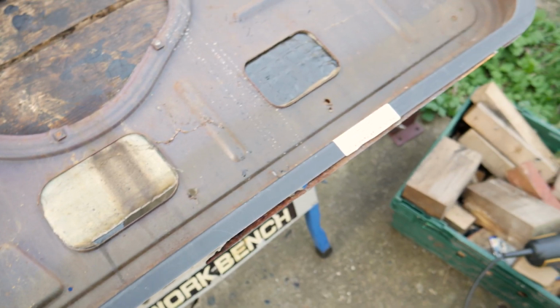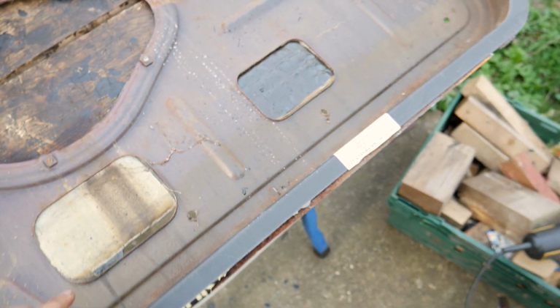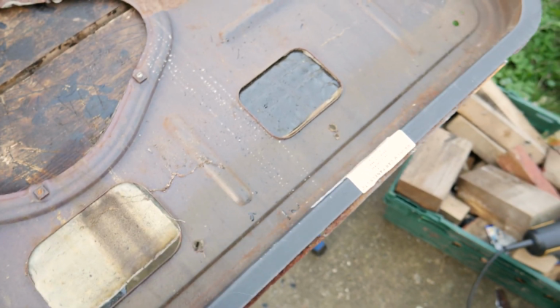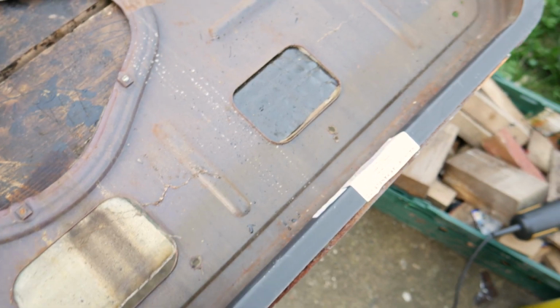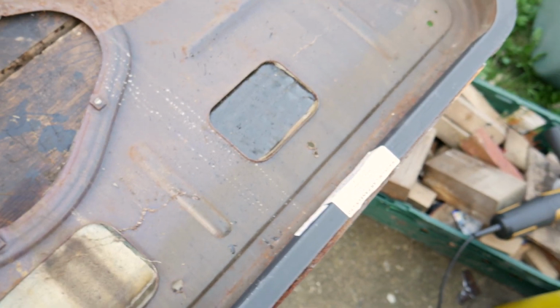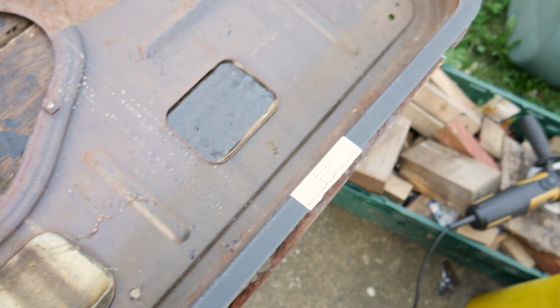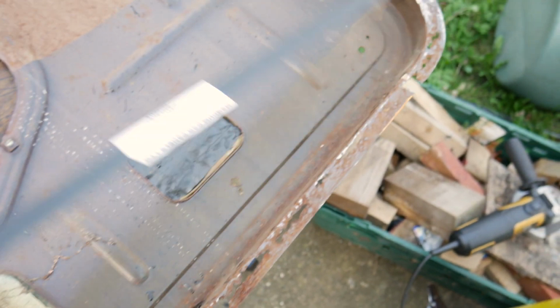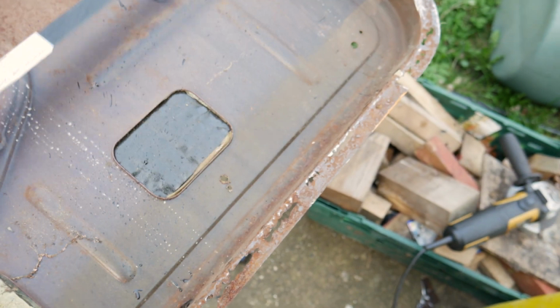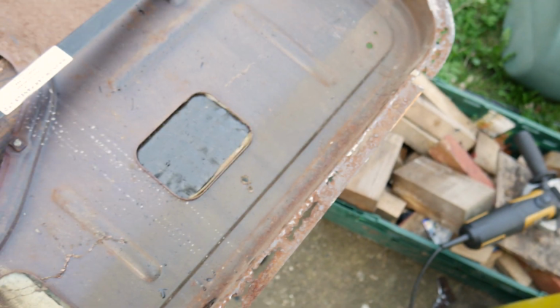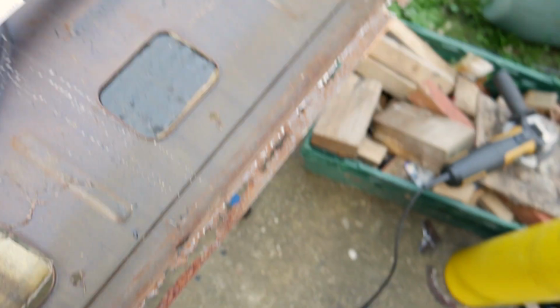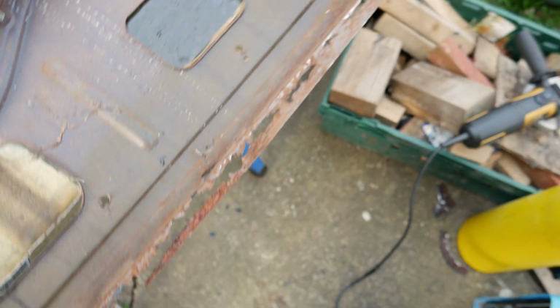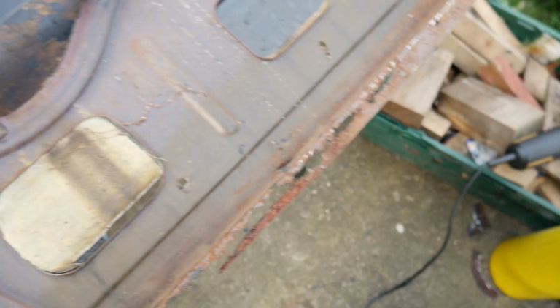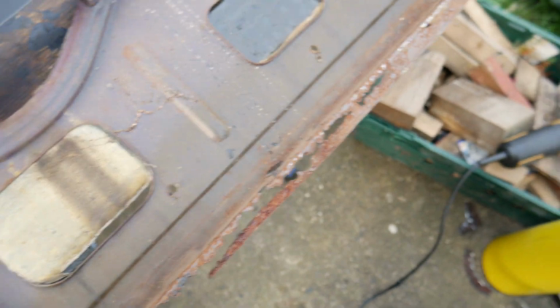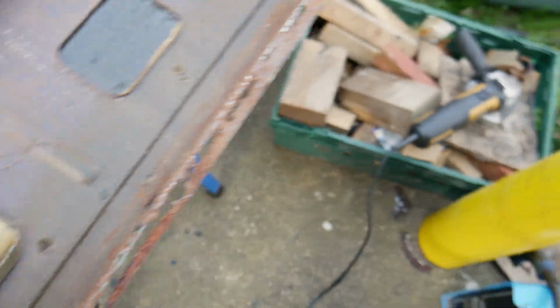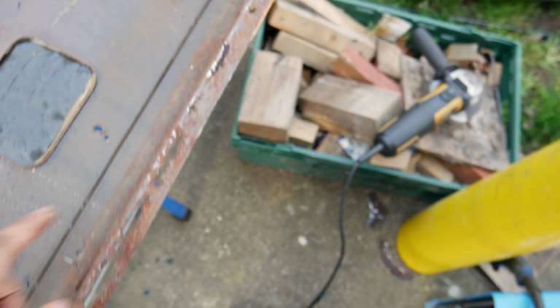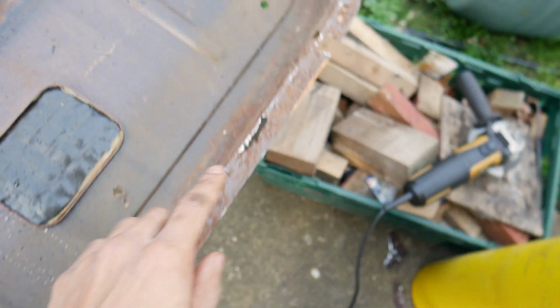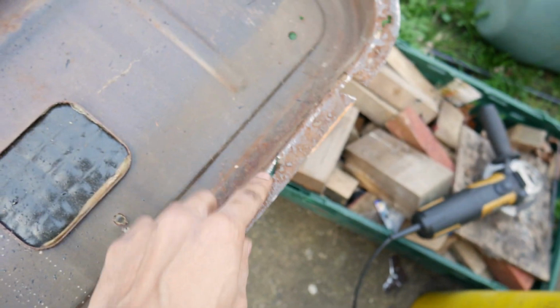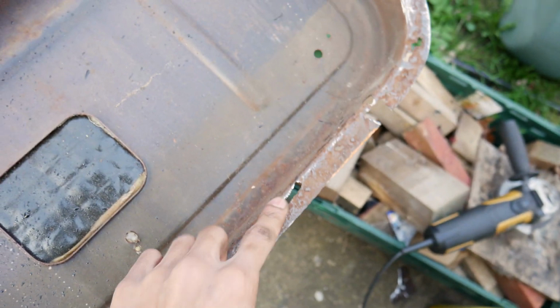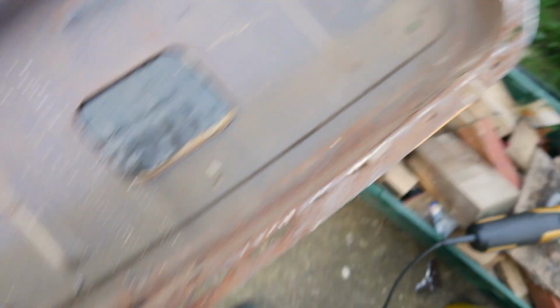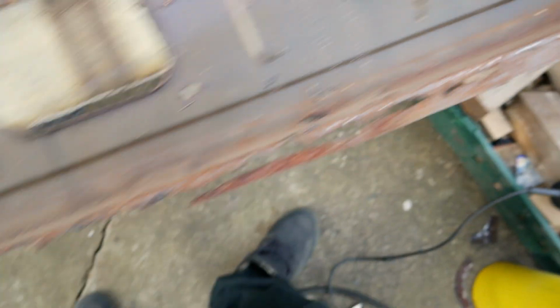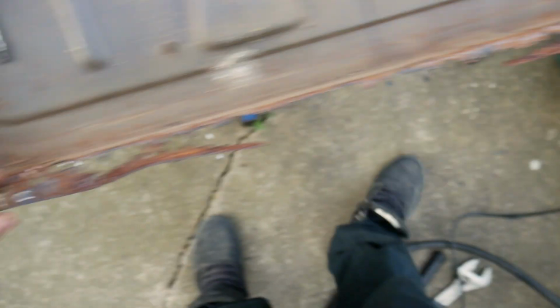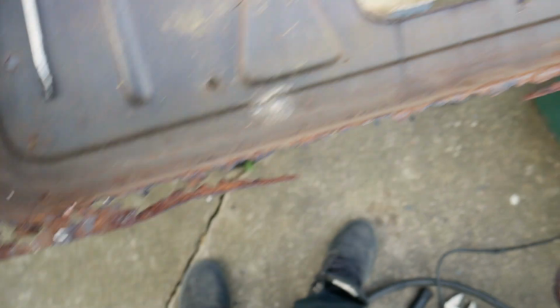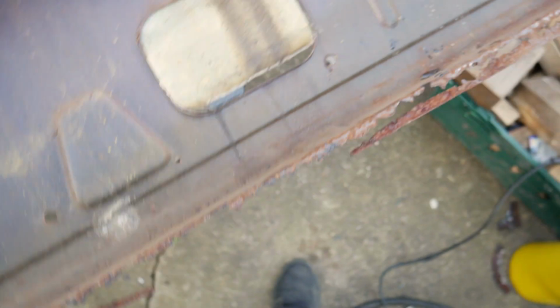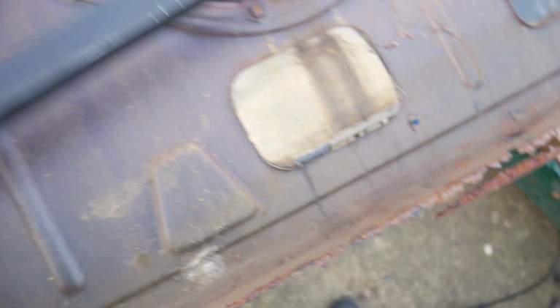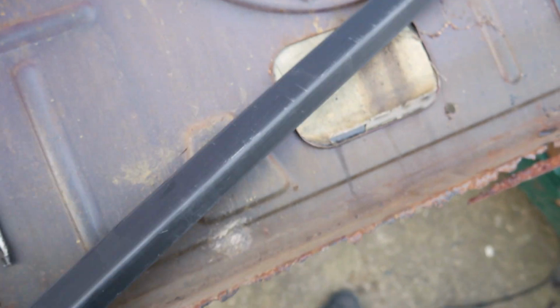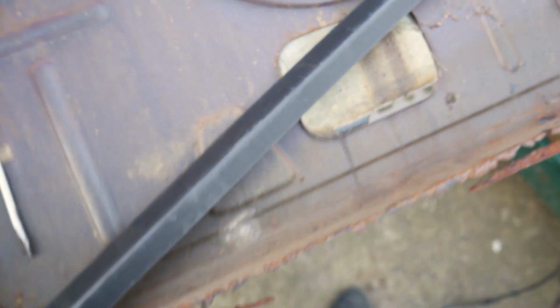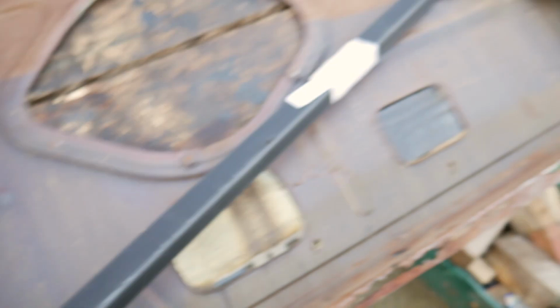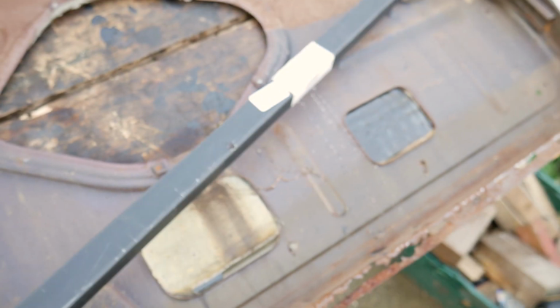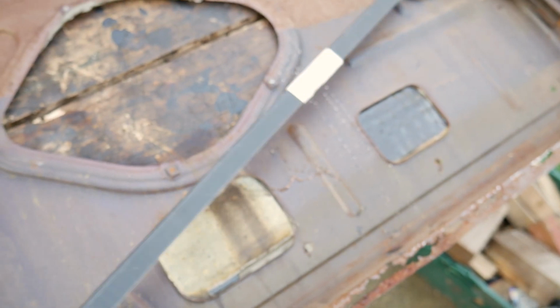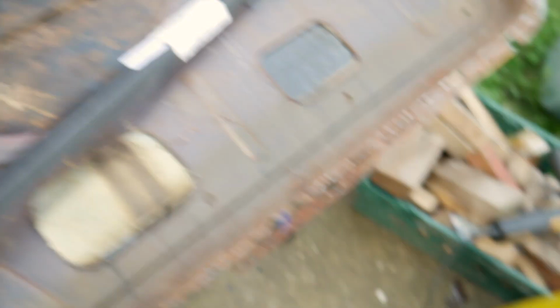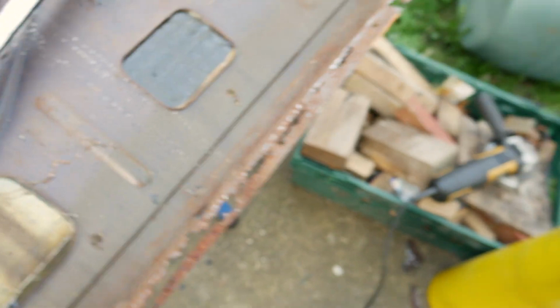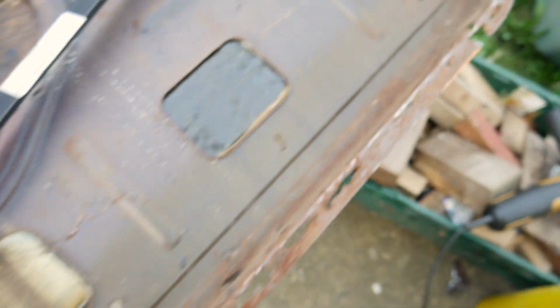All right. So before I start fitting the new door skin on this, I need to replace the panel at the bottom here. And here's the replacement panel you can buy from Mini Spares or wherever.